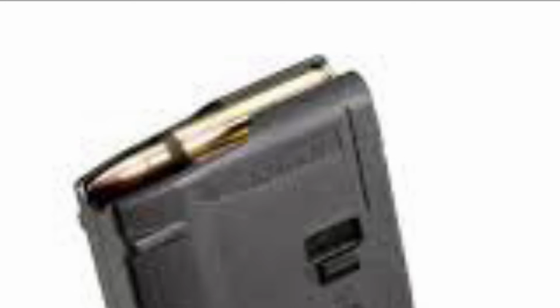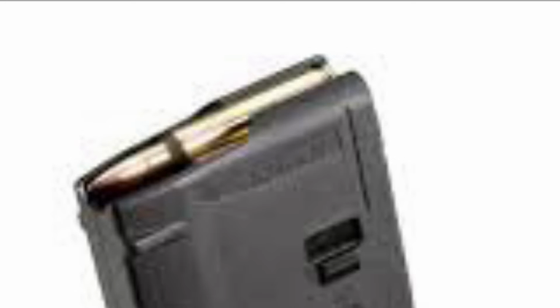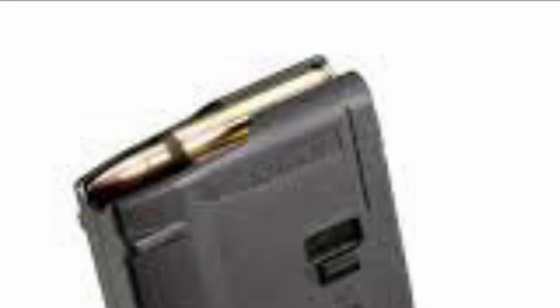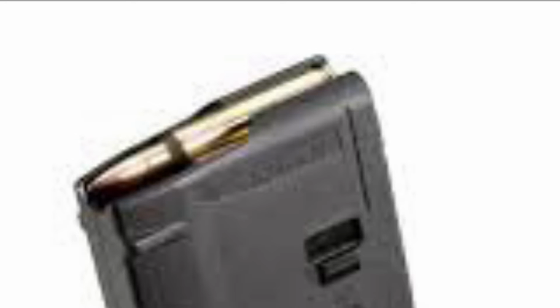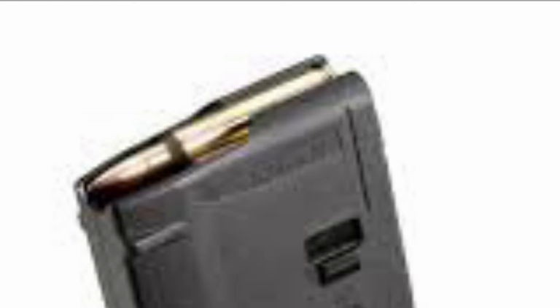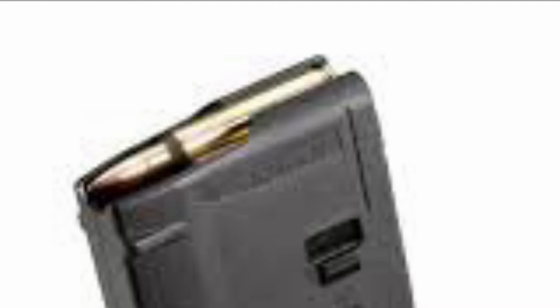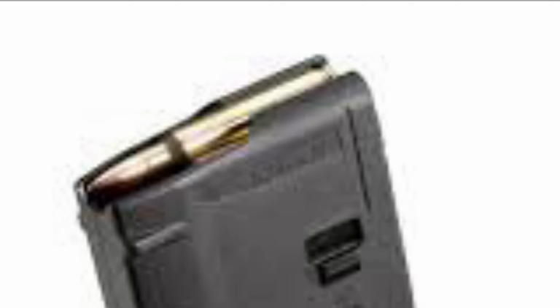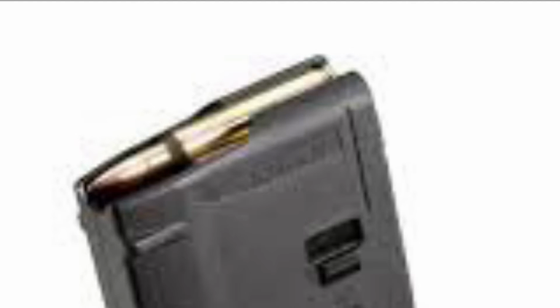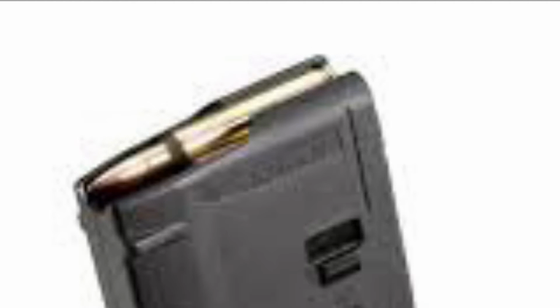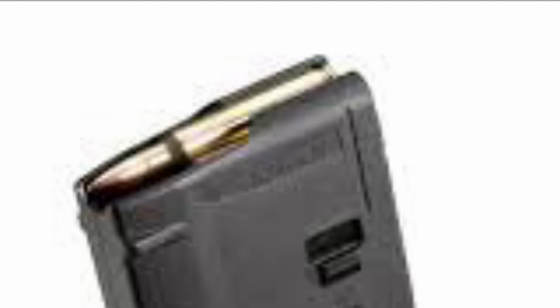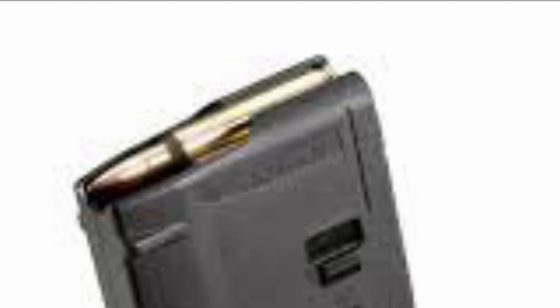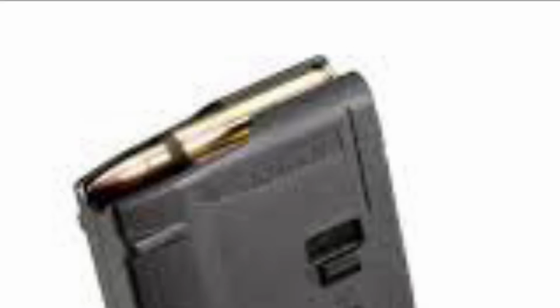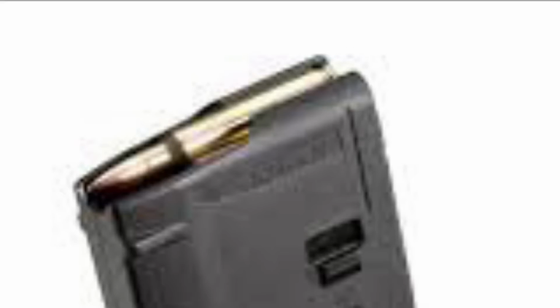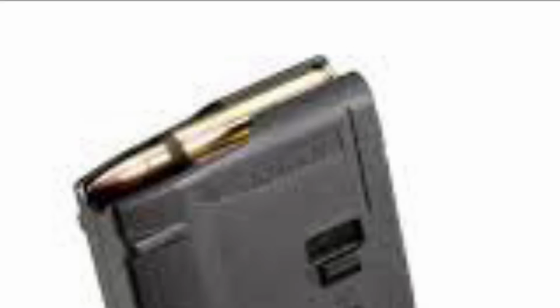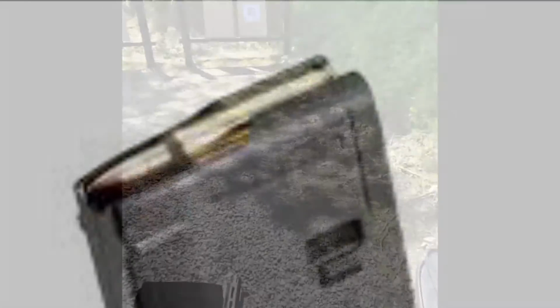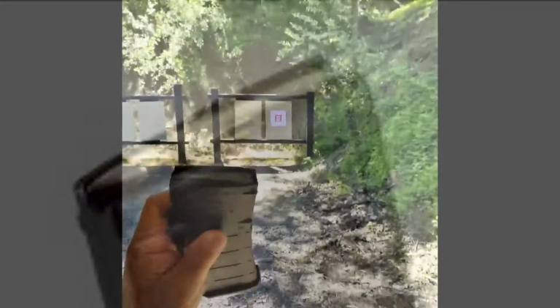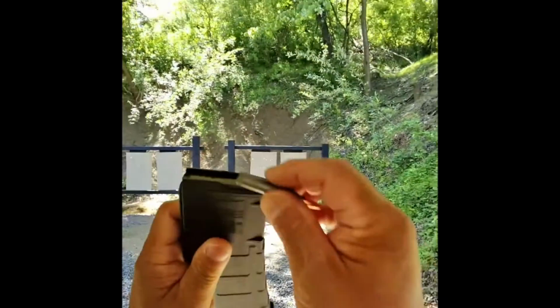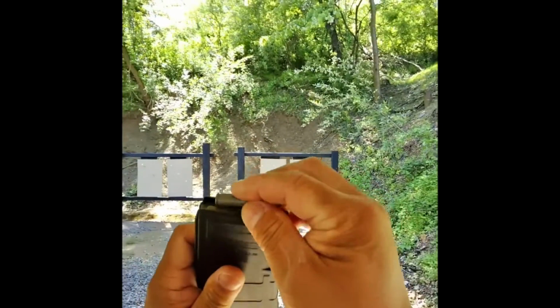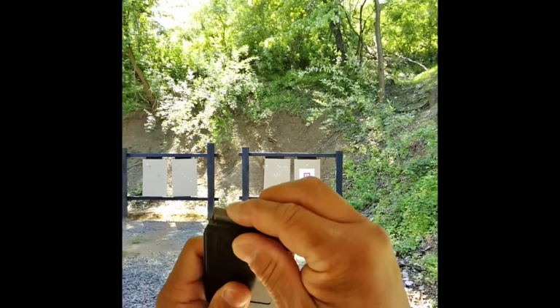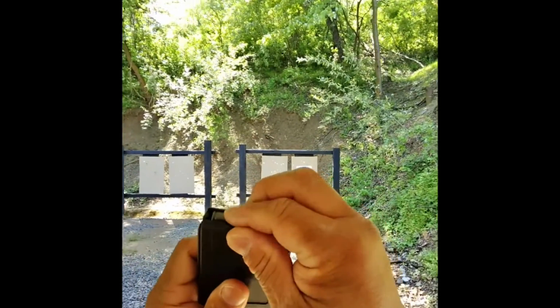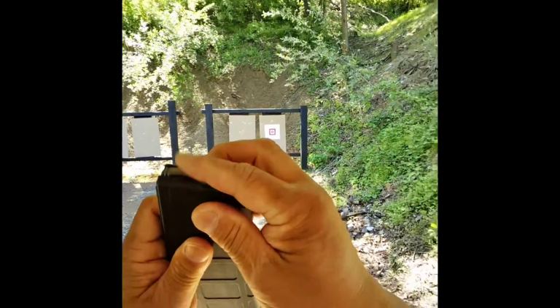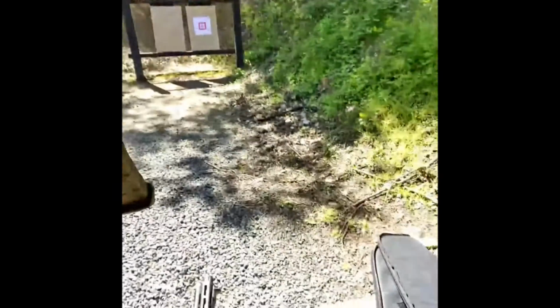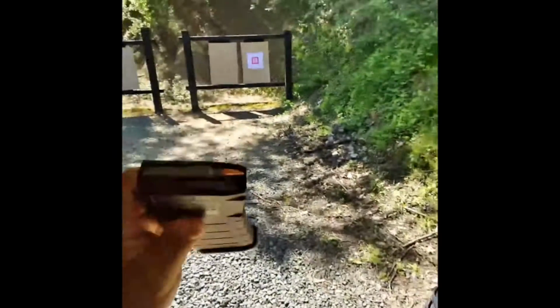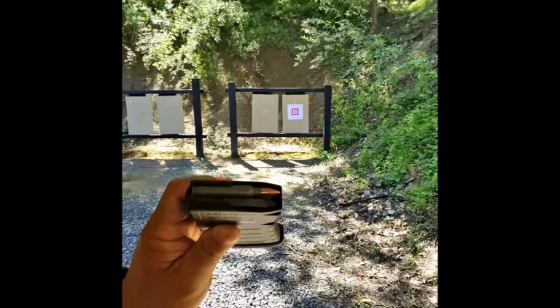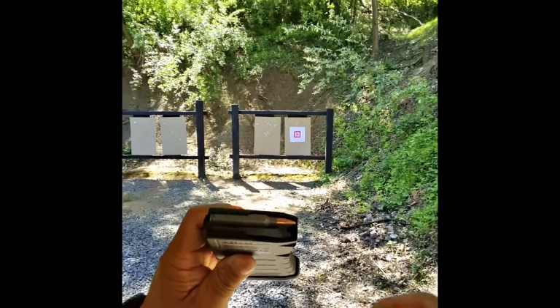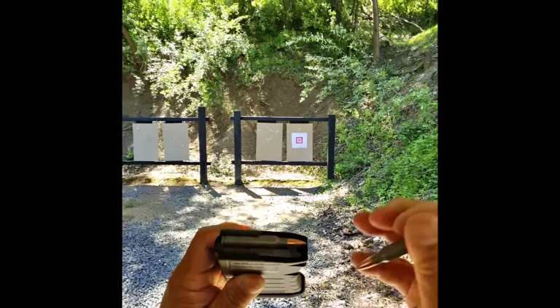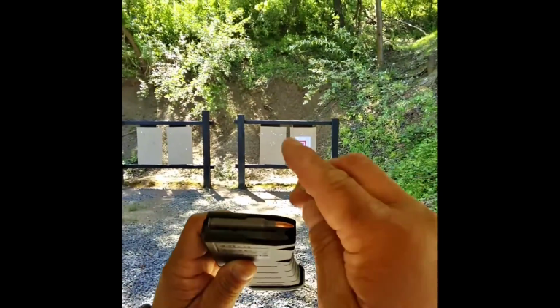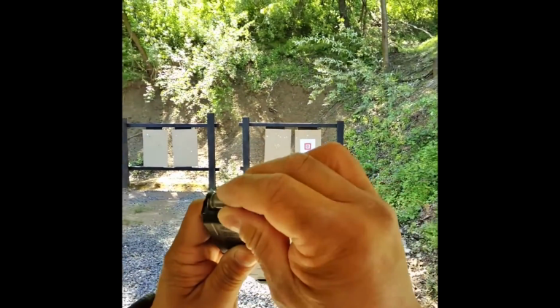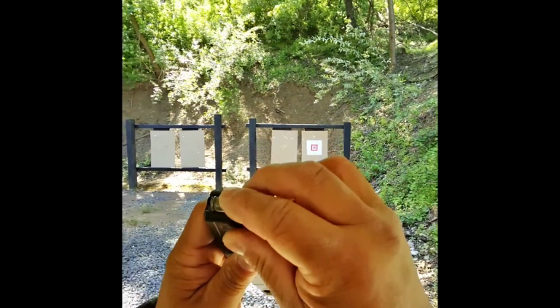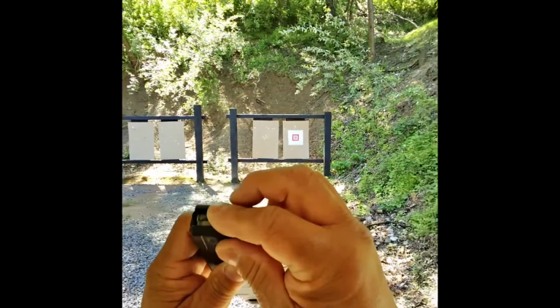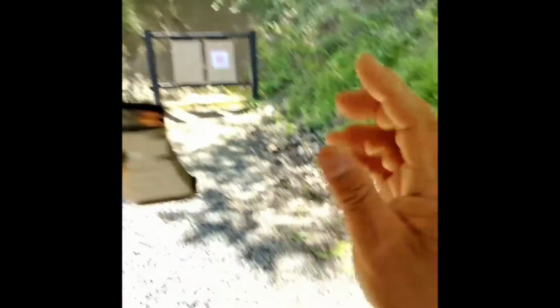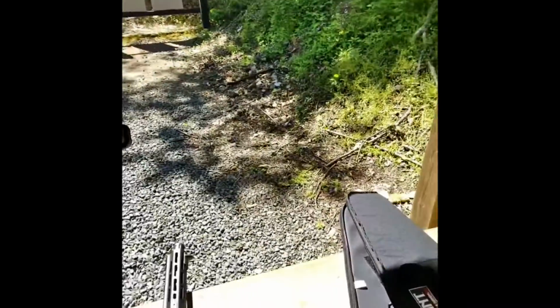With a pistol mag, they feed the cartridges from the front of the magazine, push down, and go under the lips. Fortunately, all we have to do — and it's much easier — is position the cartridge right at the opening of the lips and snap straight down.